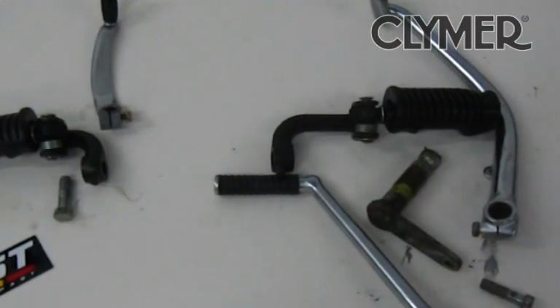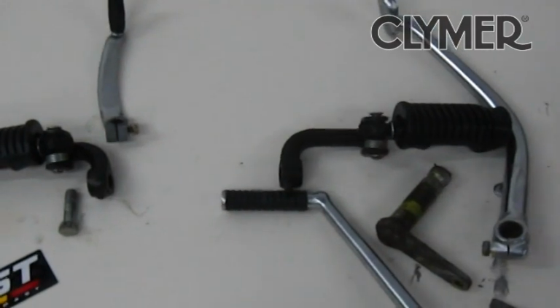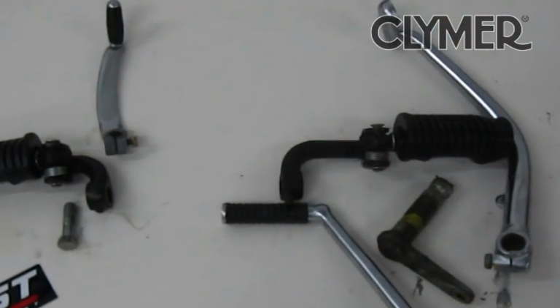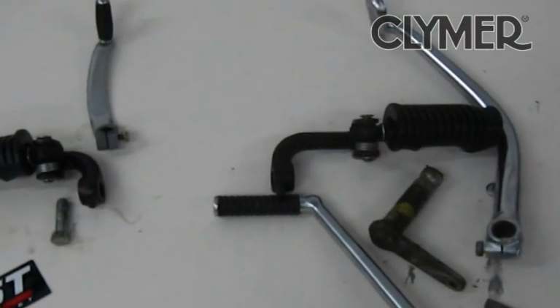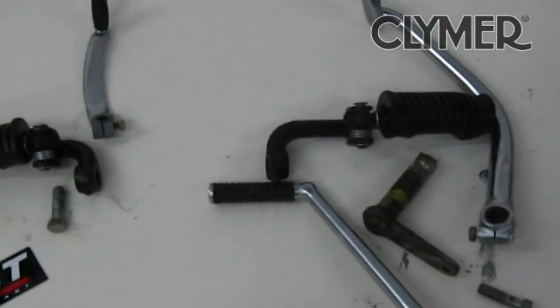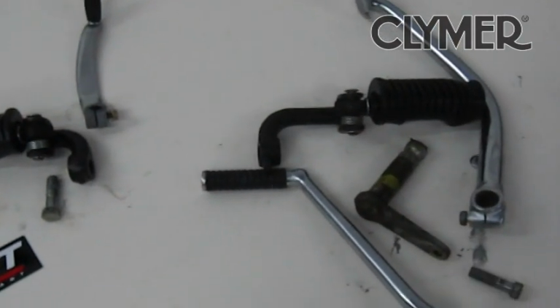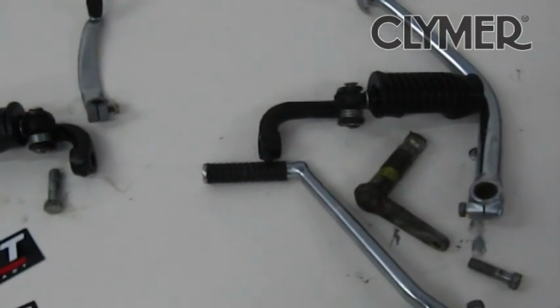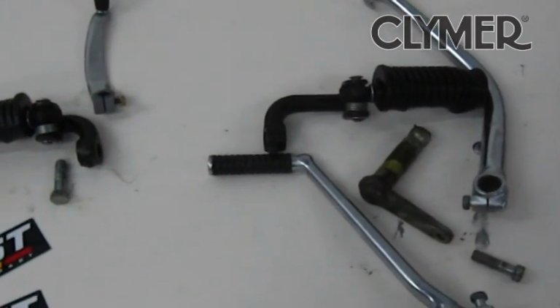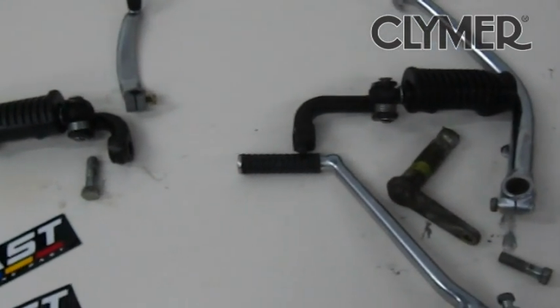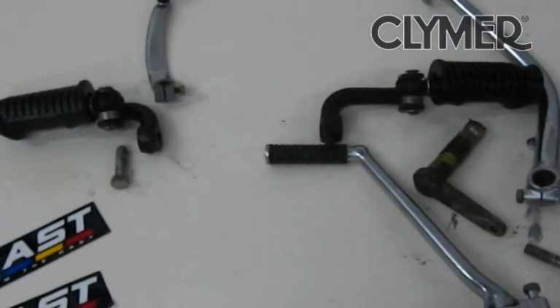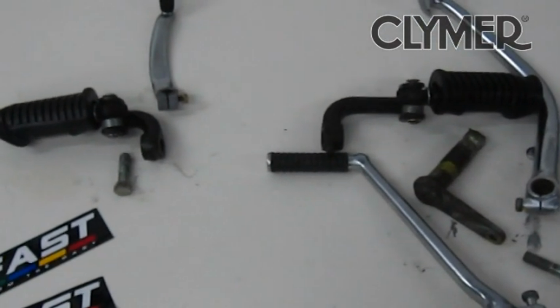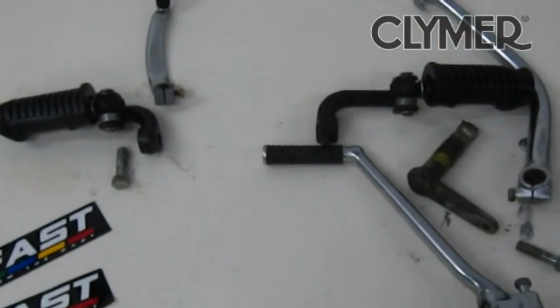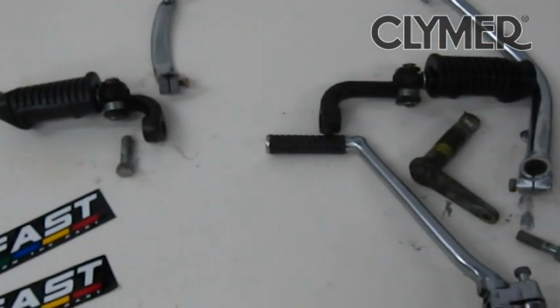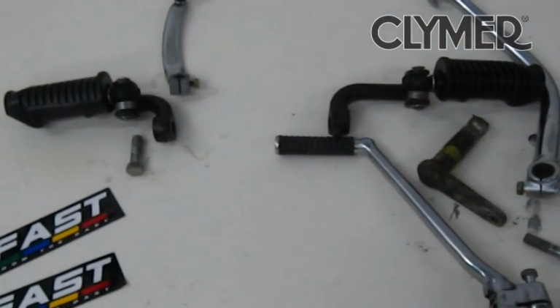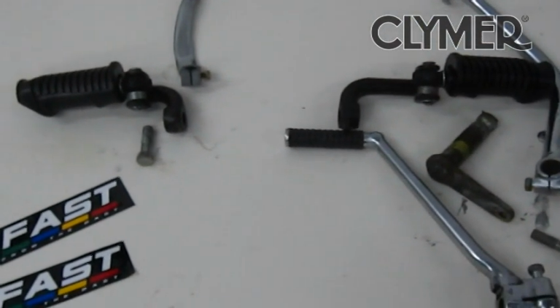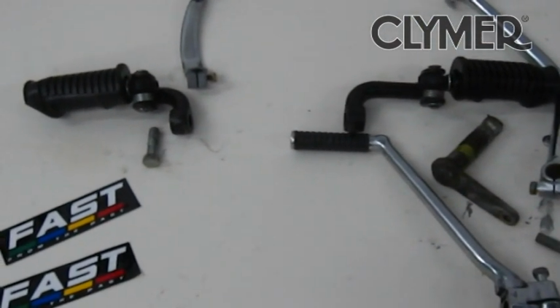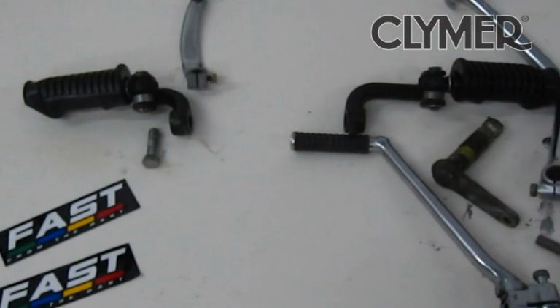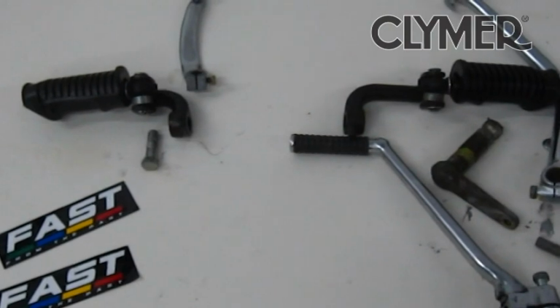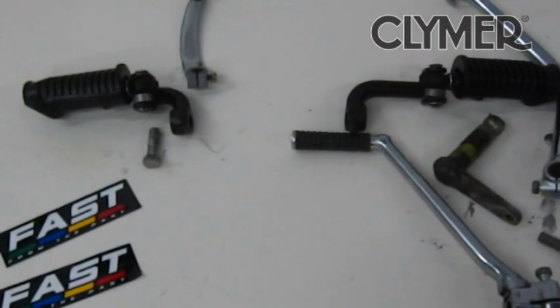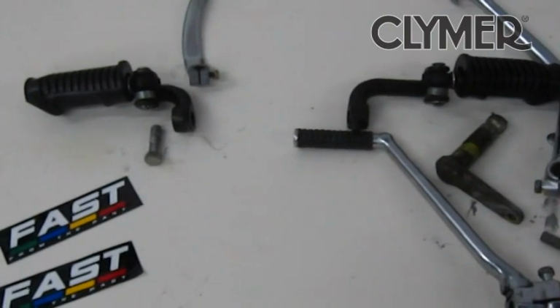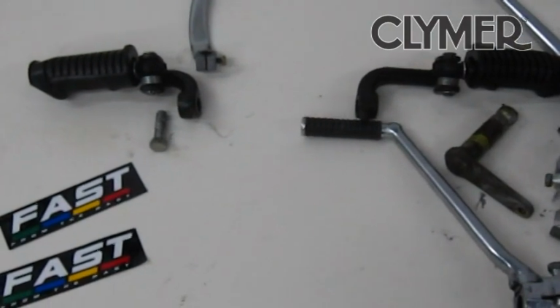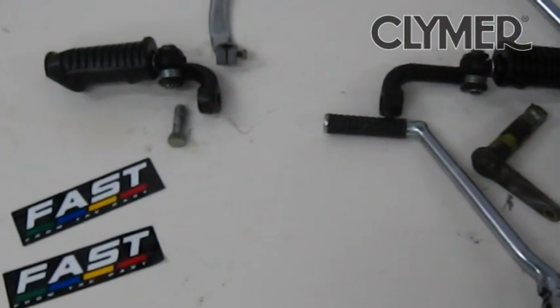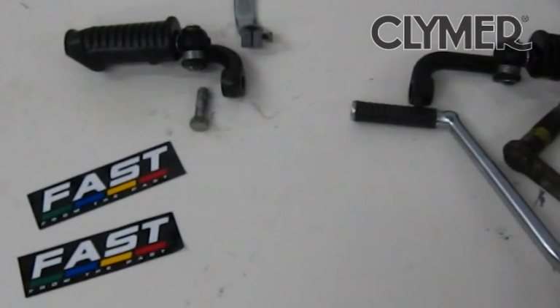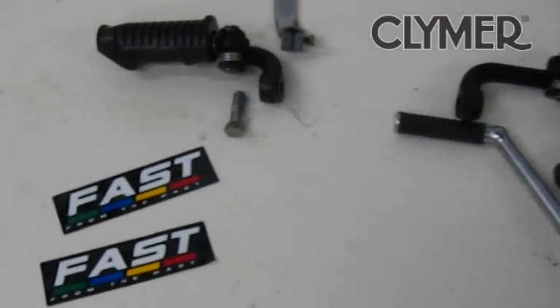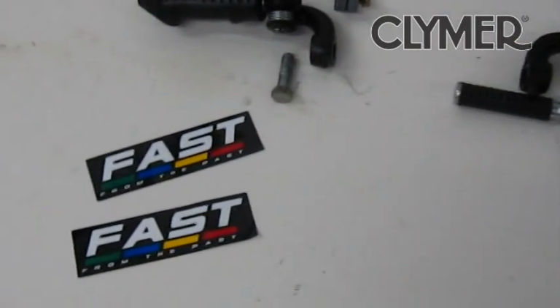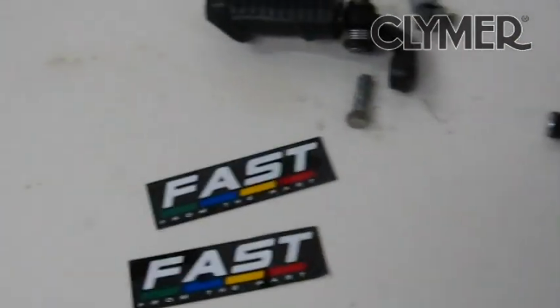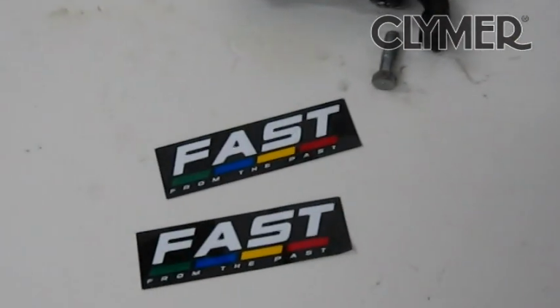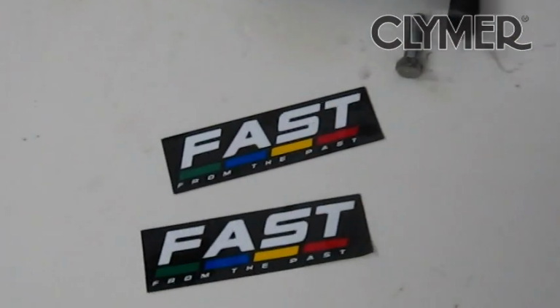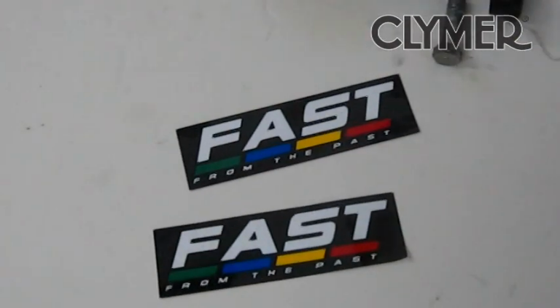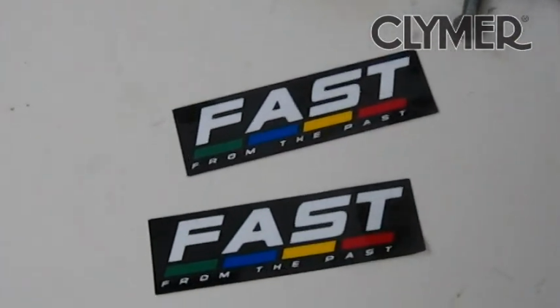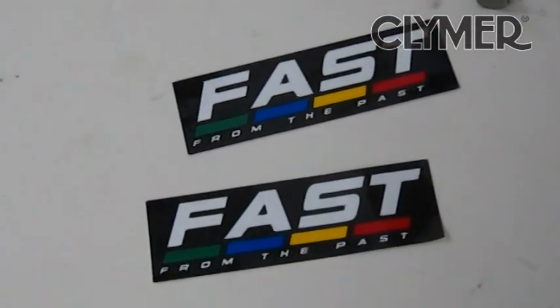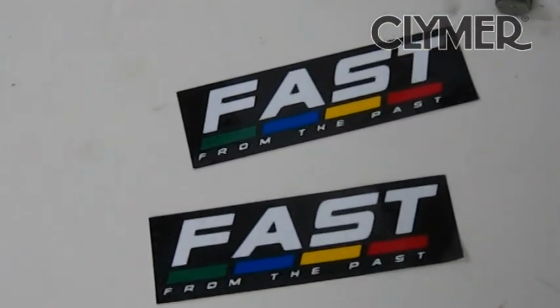Overall pretty easy, pretty slick setup — a couple of hours. Let's take the bike off the lift and get the position dialed in.